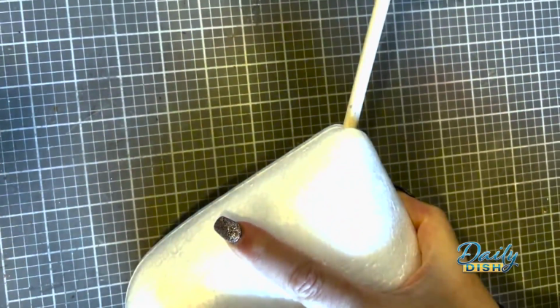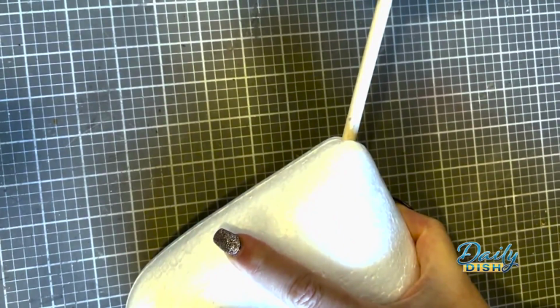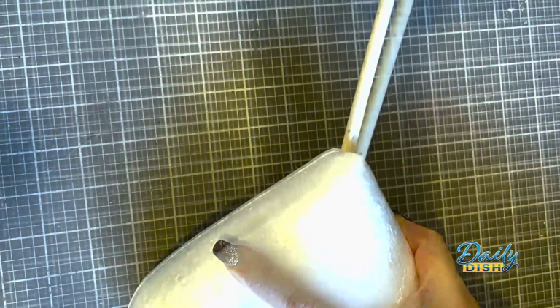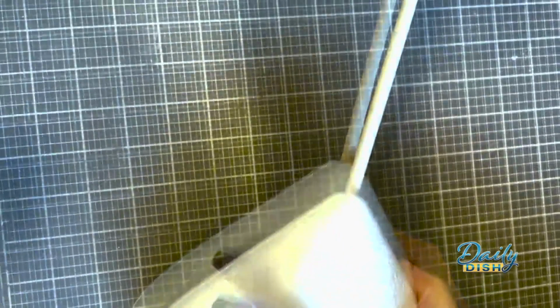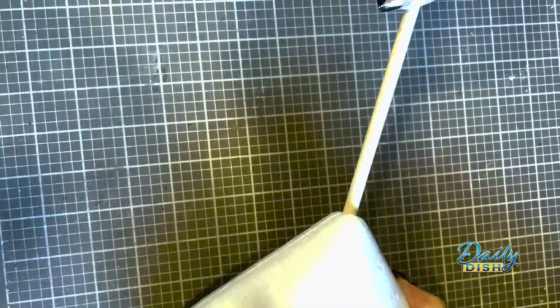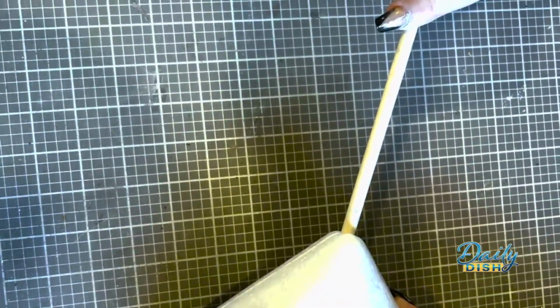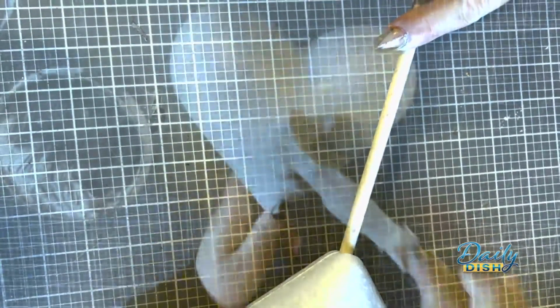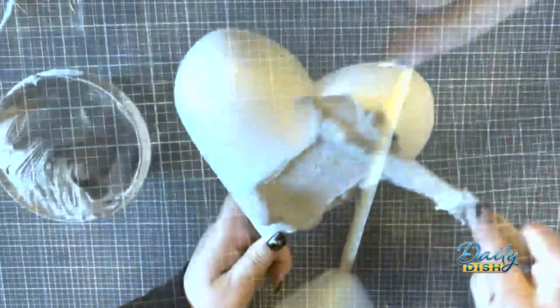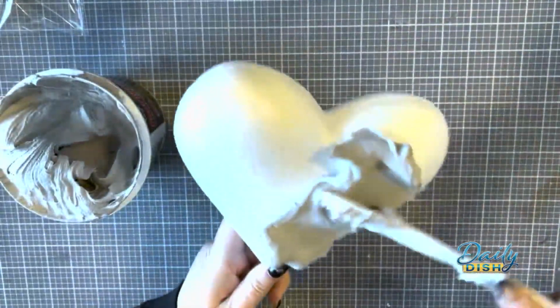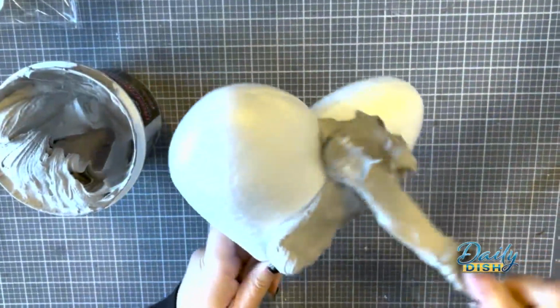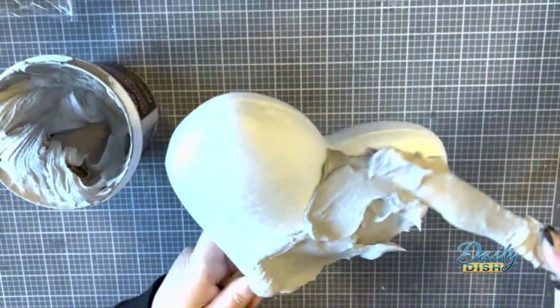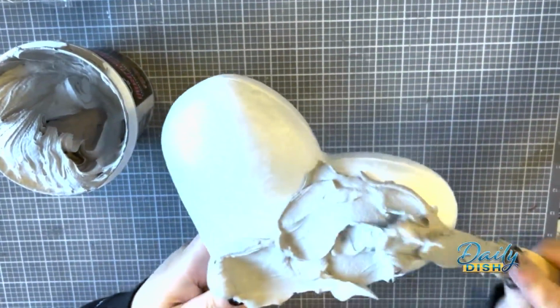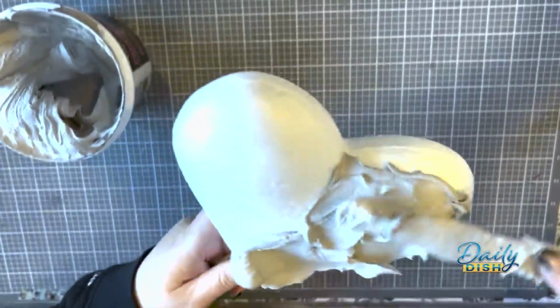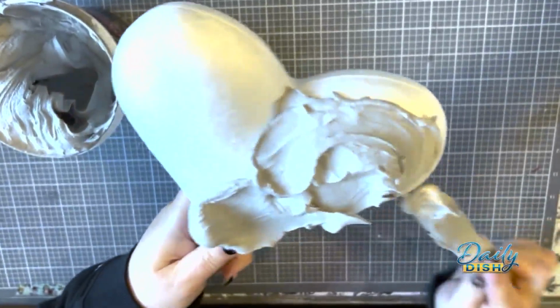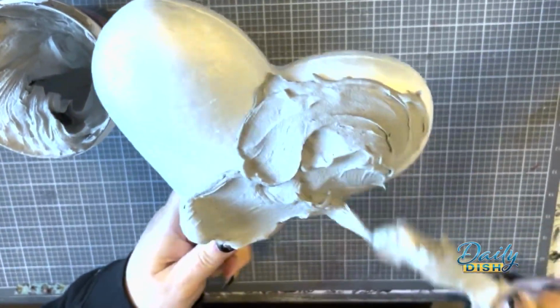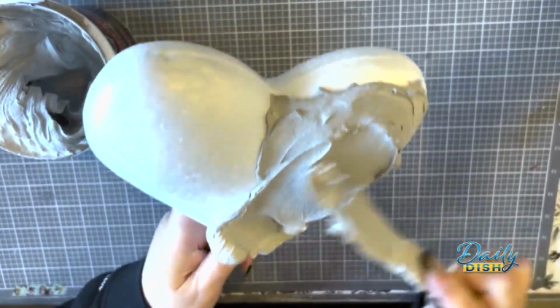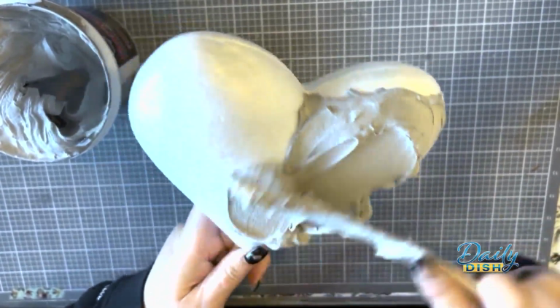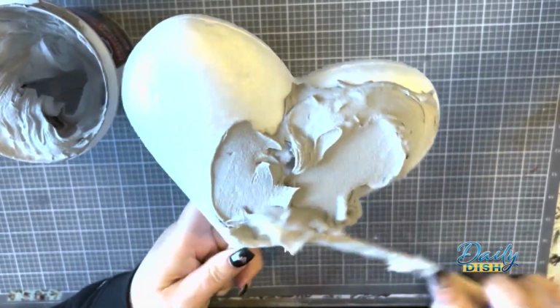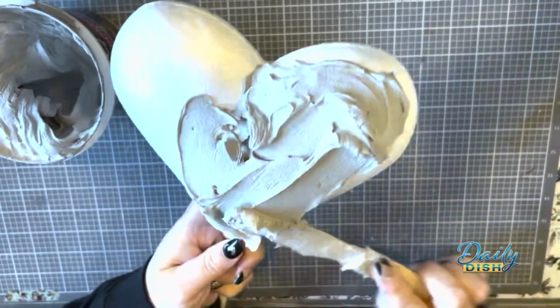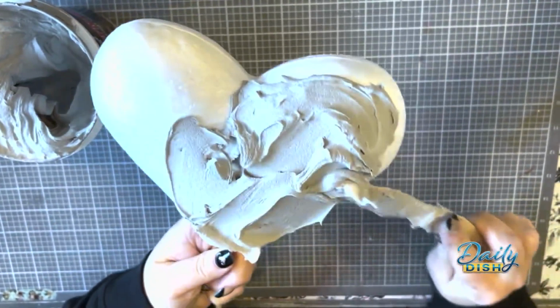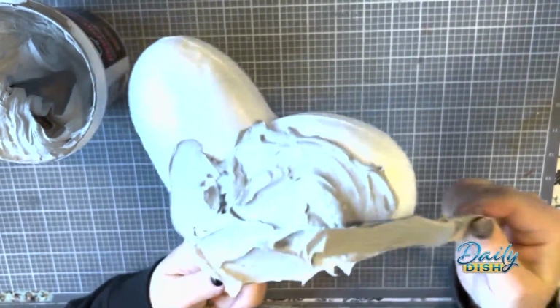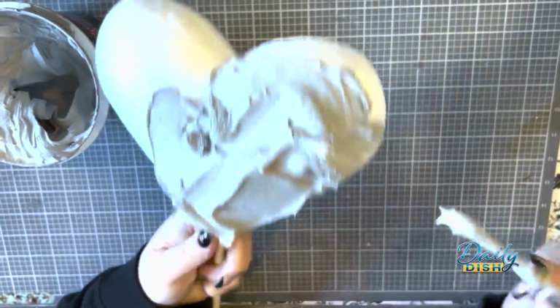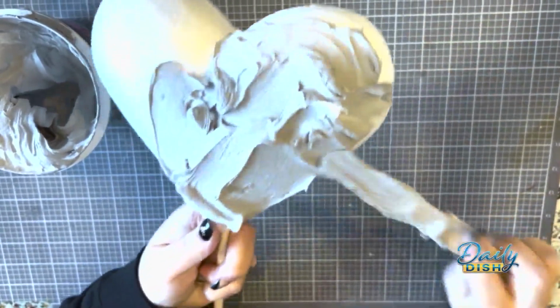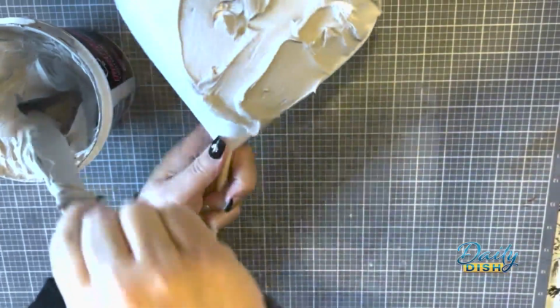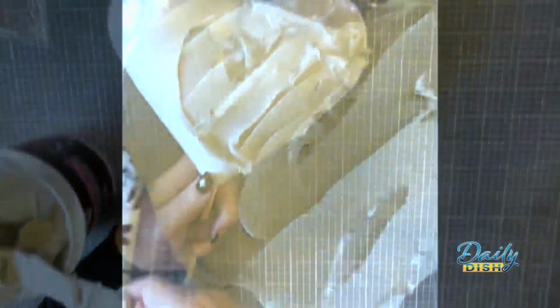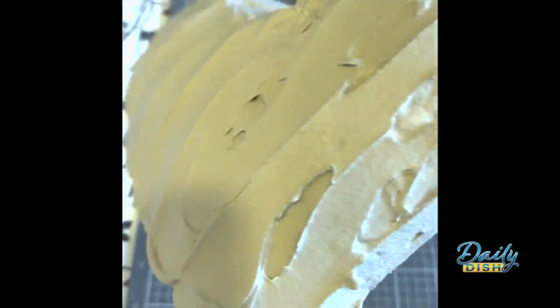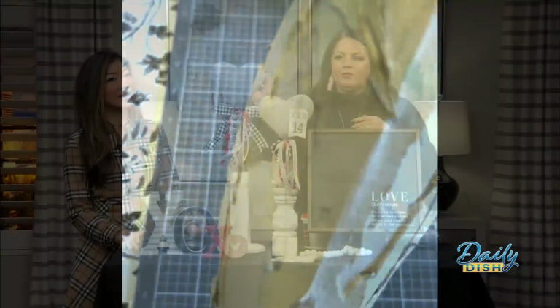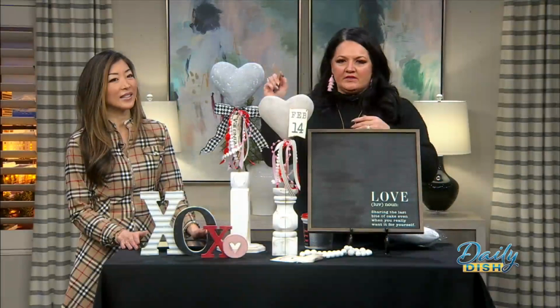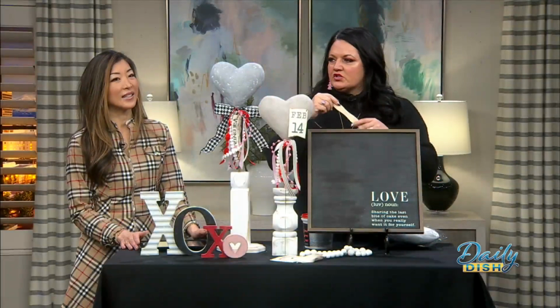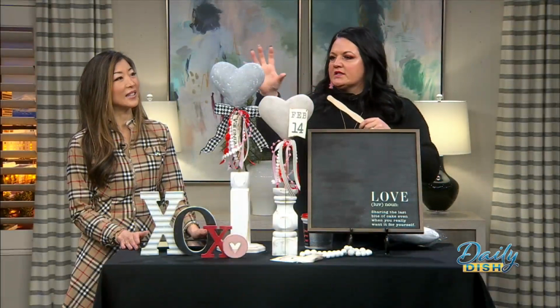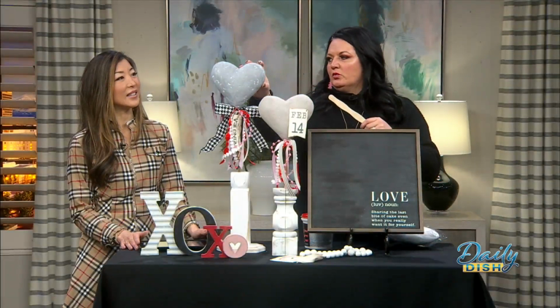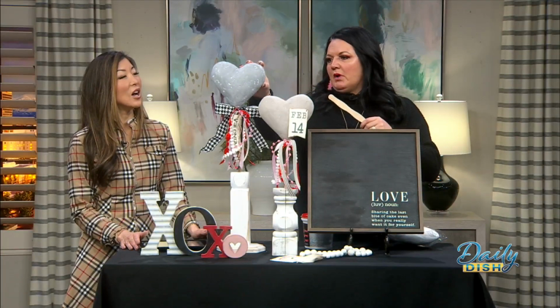What I did learn is when you're doing this, you want to get it as smooth as possible because then it's less sanding. You want to sand it to get the smooth look. And then this one I did a little bit different — I left bigger divots in it to look like a stone, like a rock. I did that on purpose.